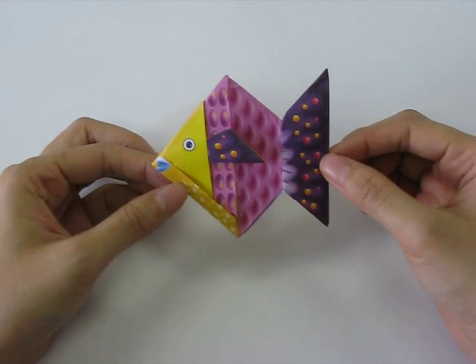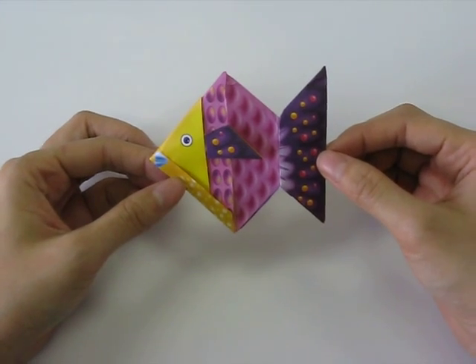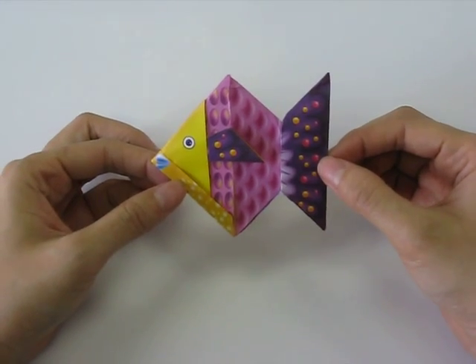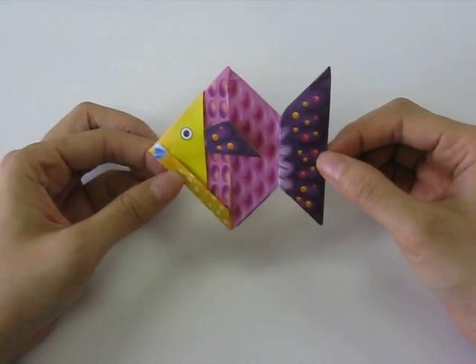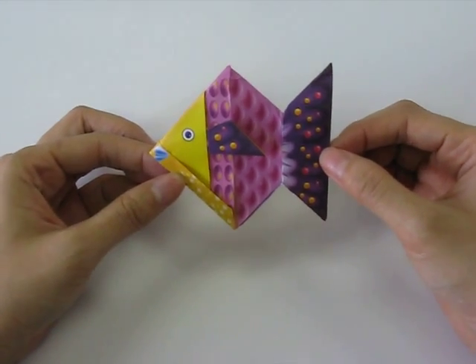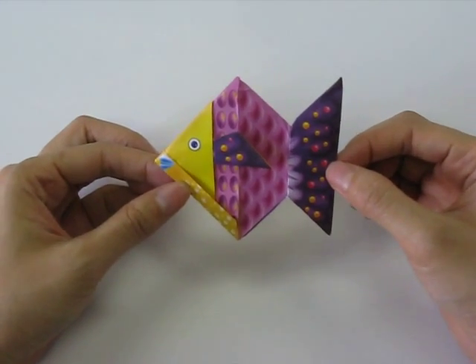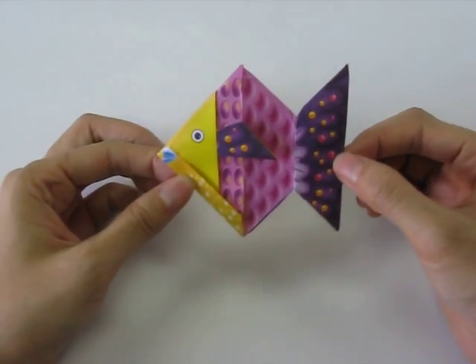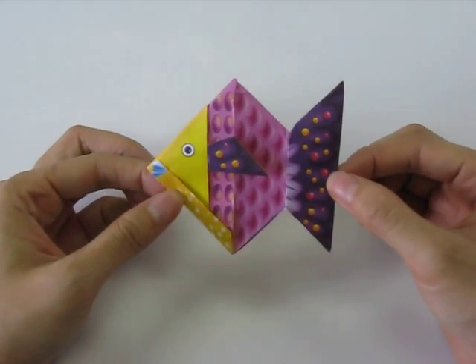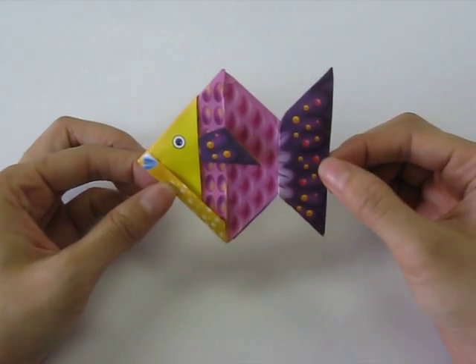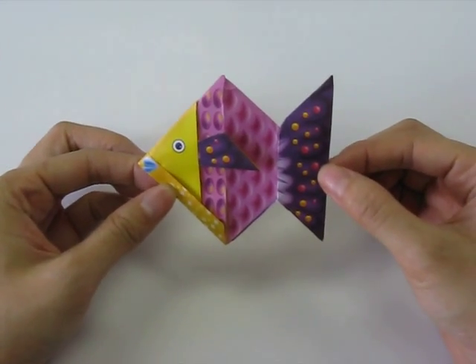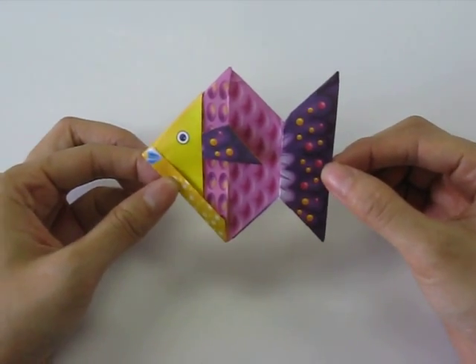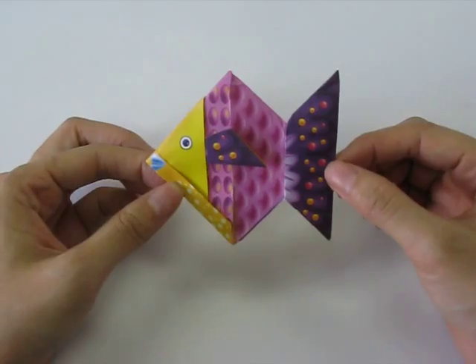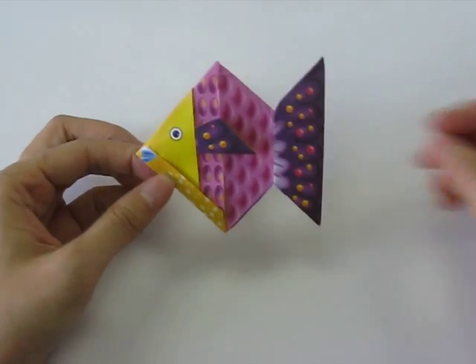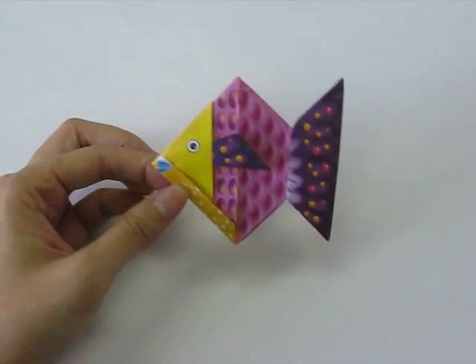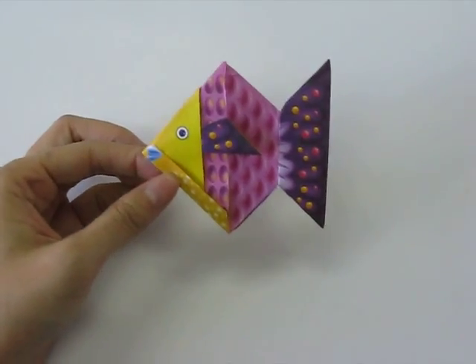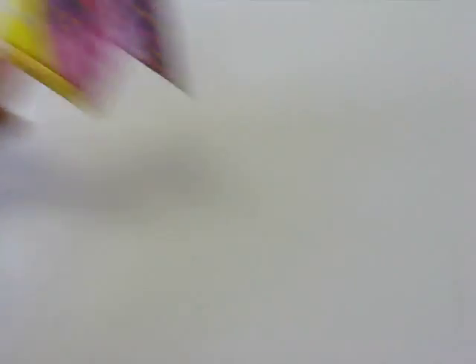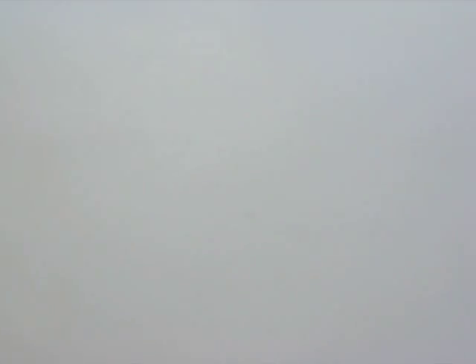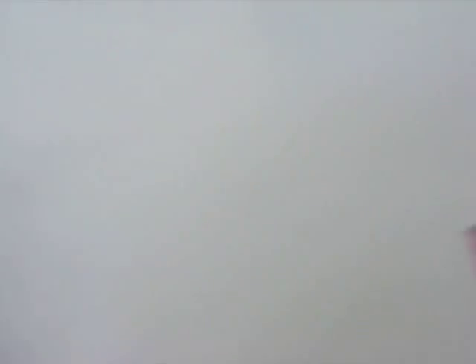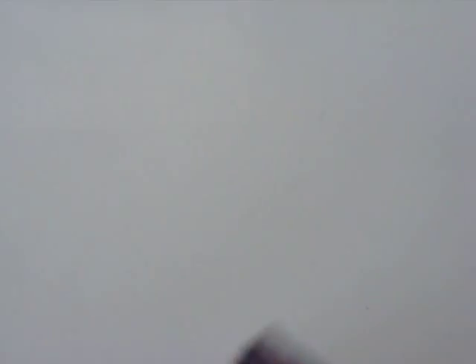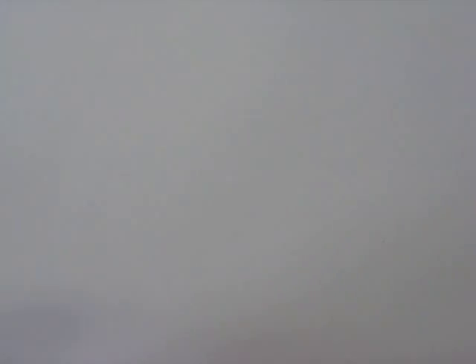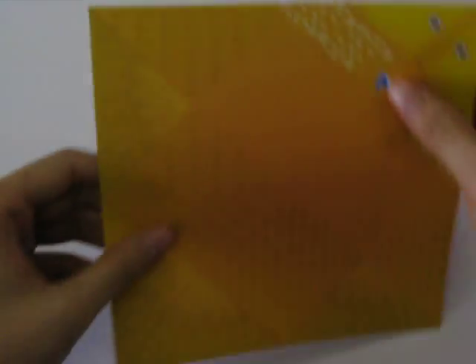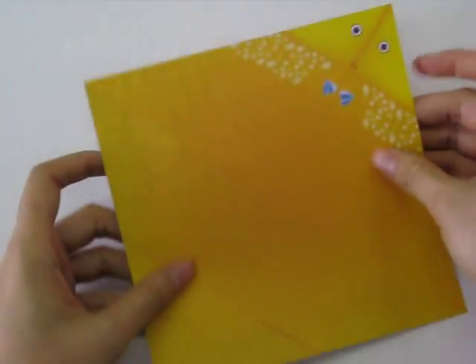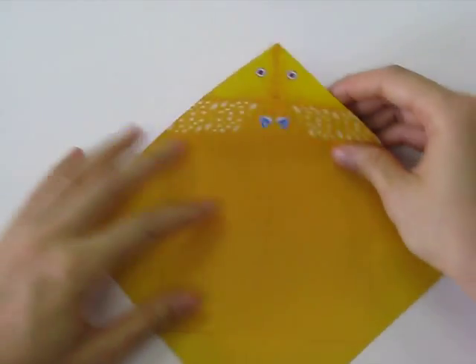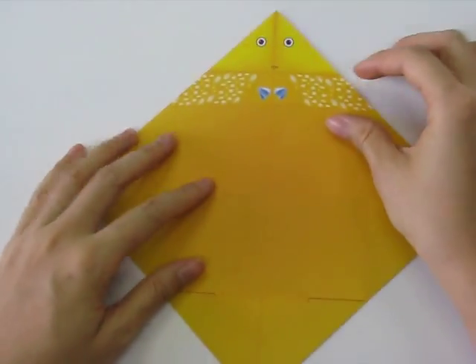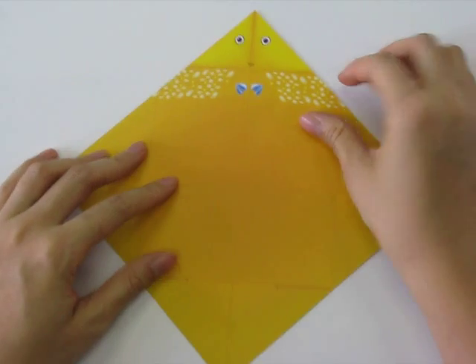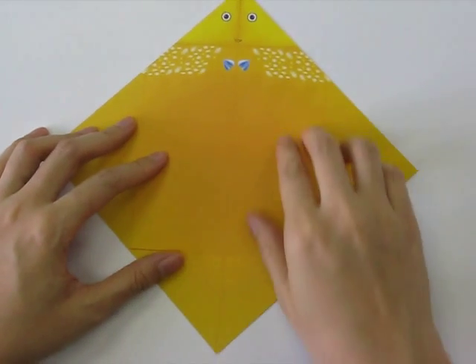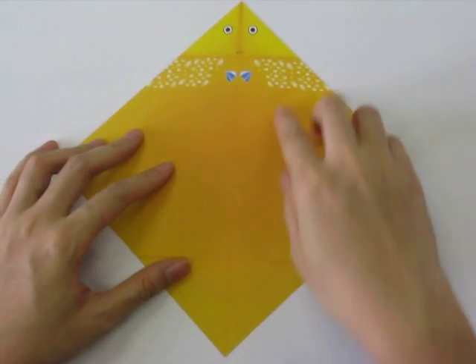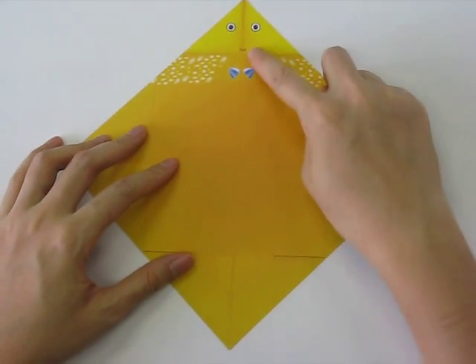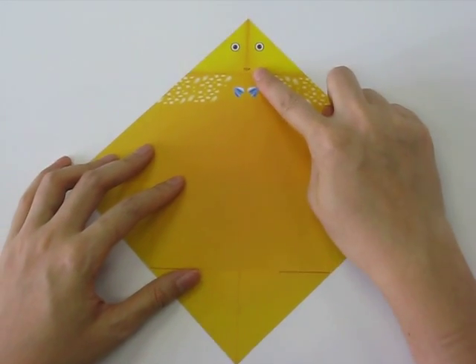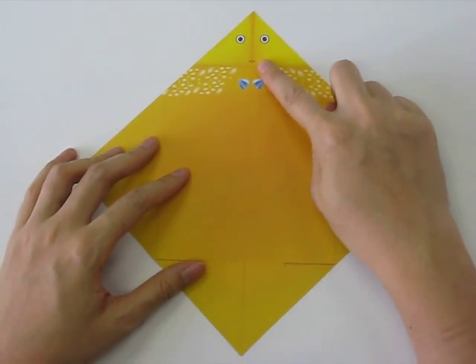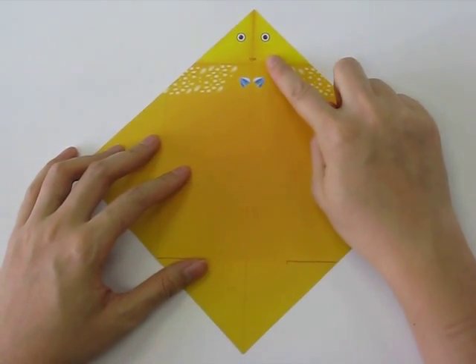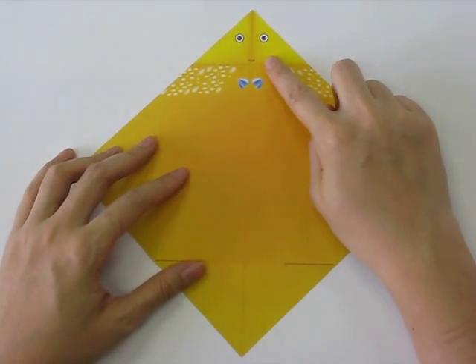Today we're going to be making a flounder origami. First we take our paper and we make sure that the top side is facing up.